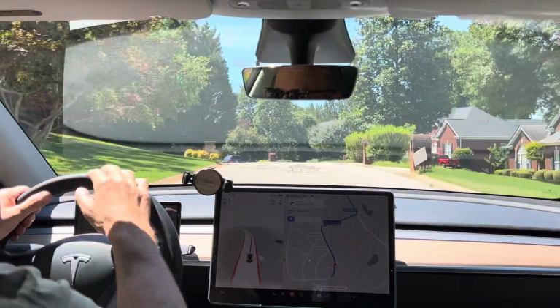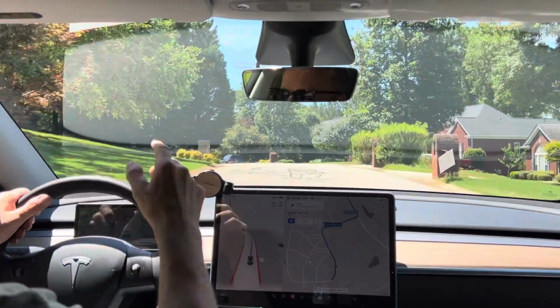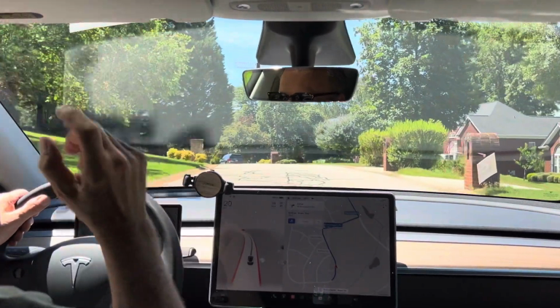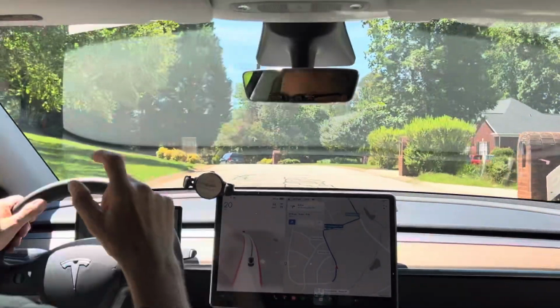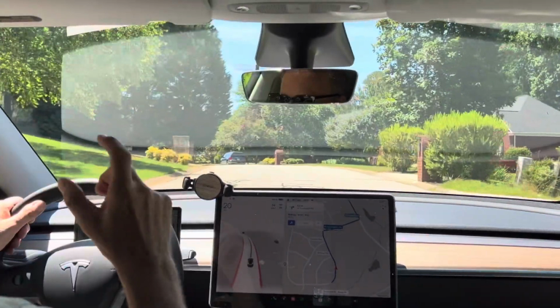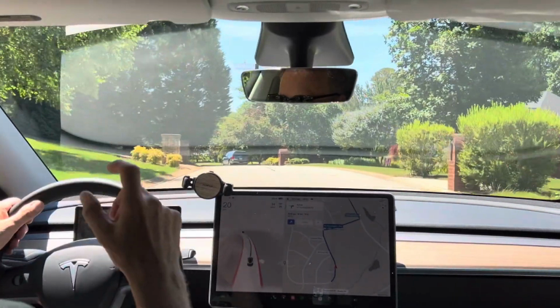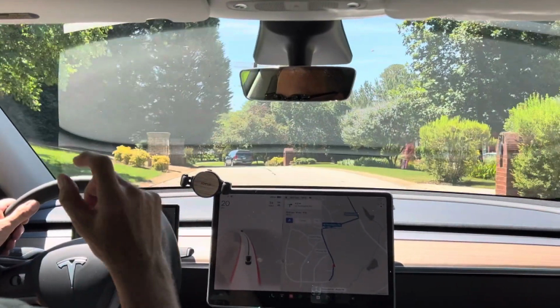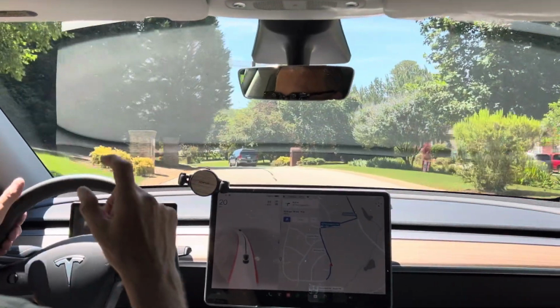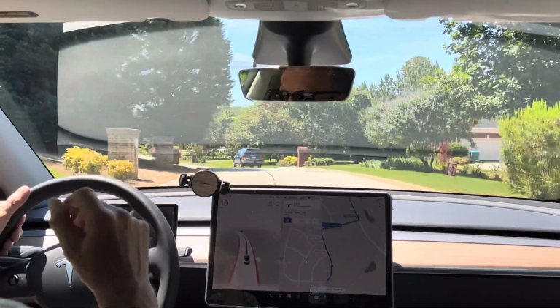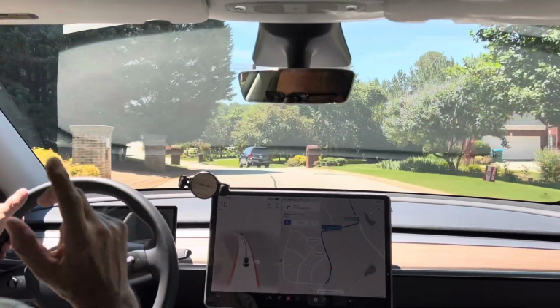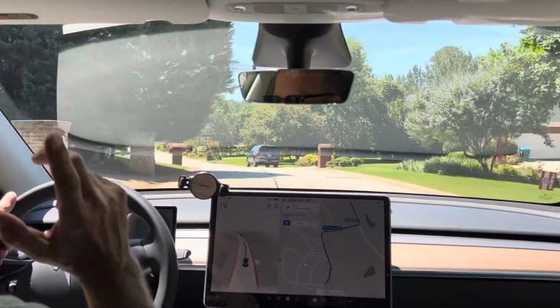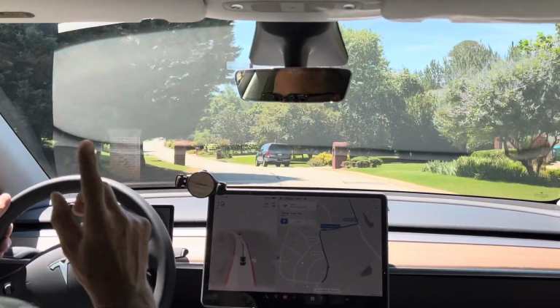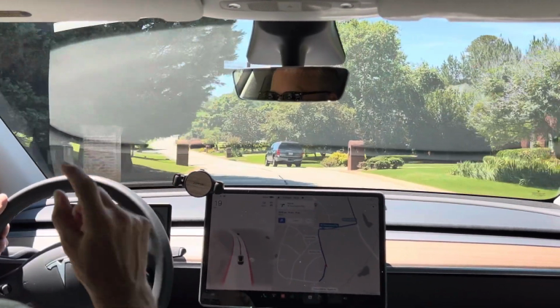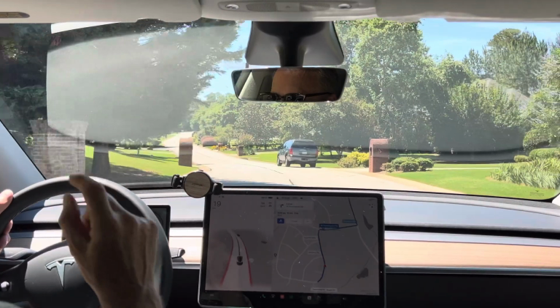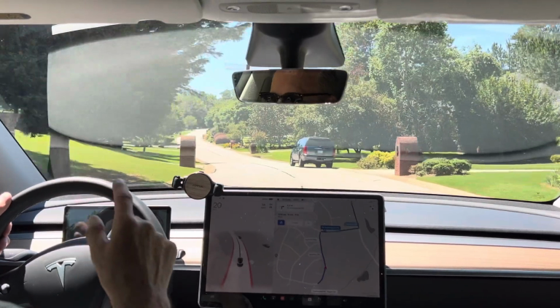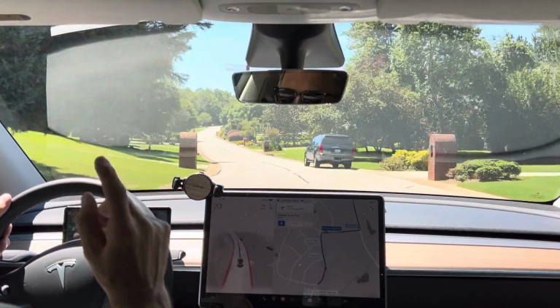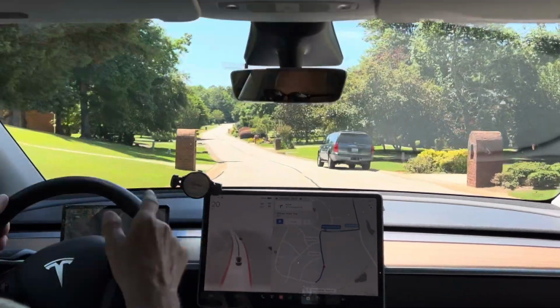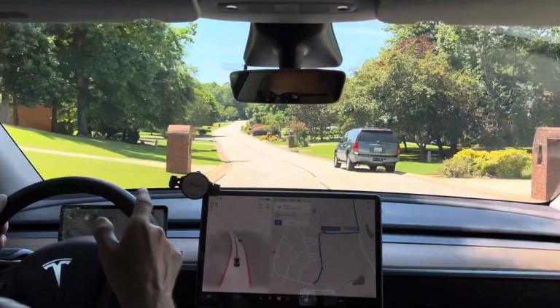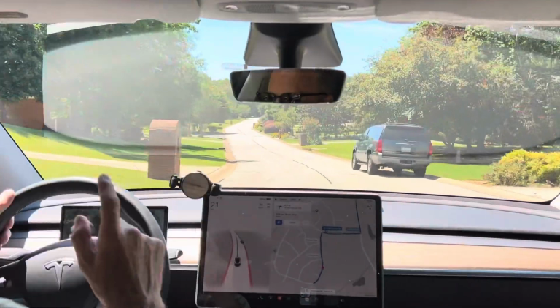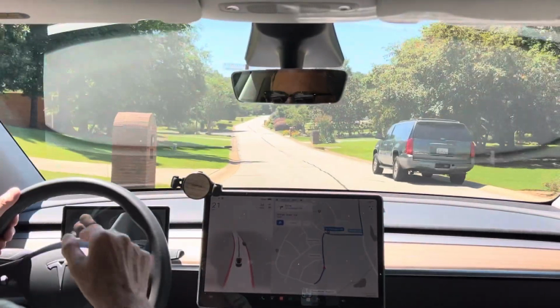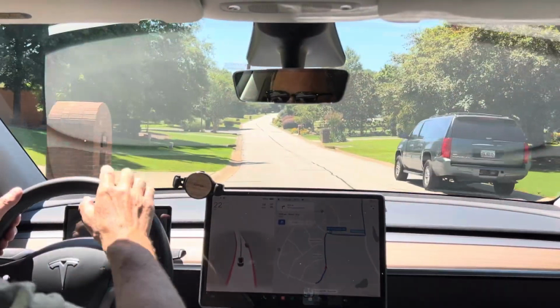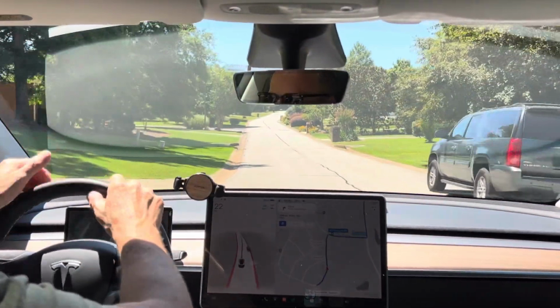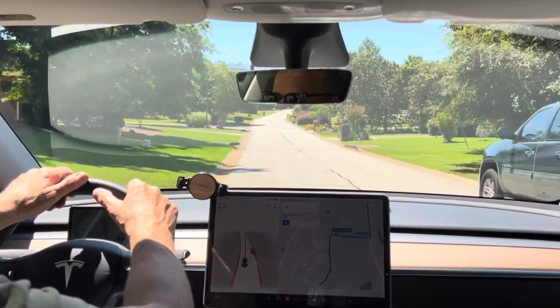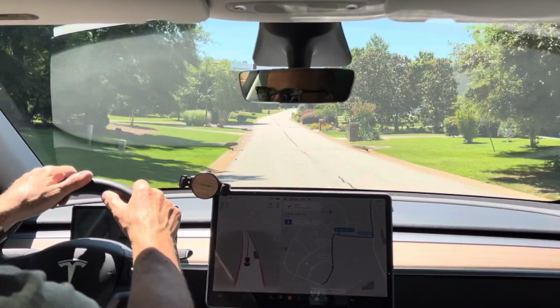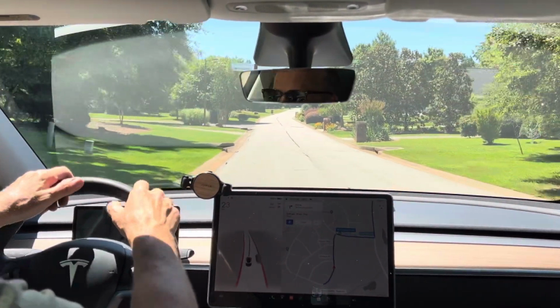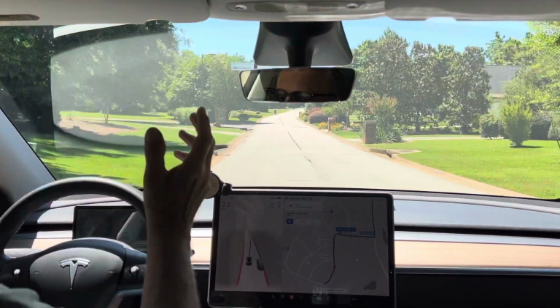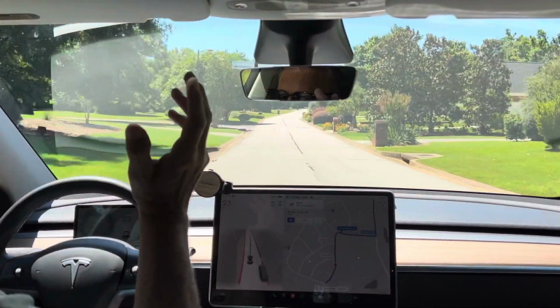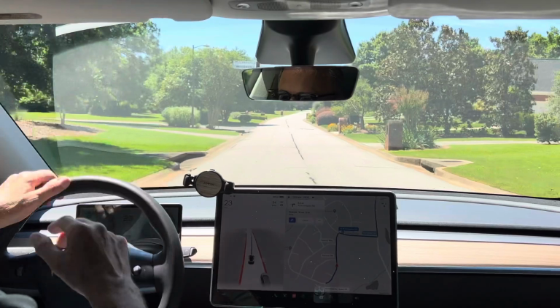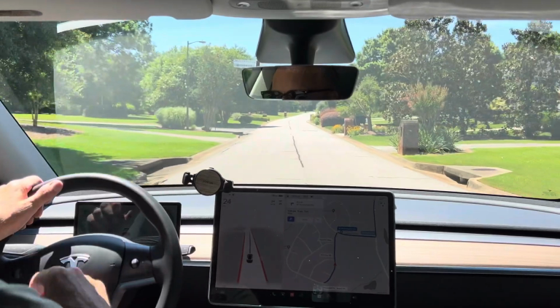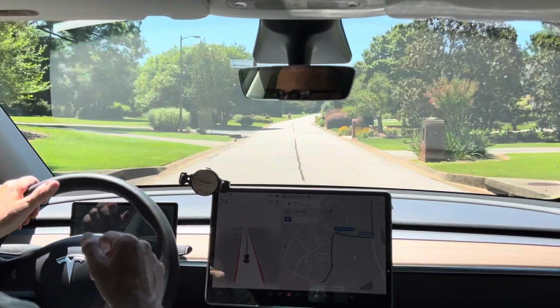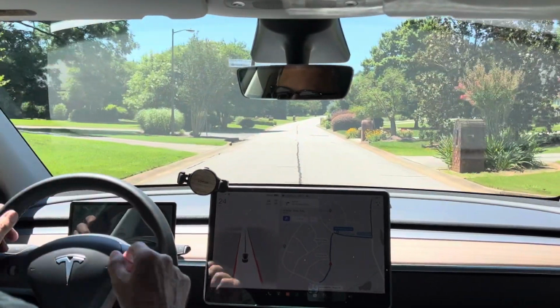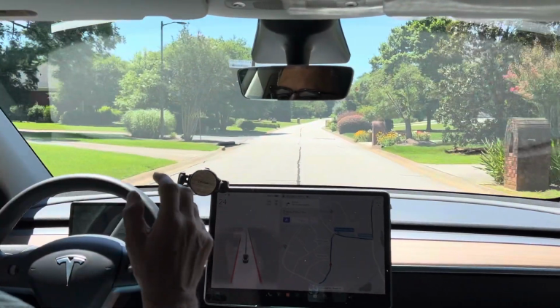What I thought was the radar puck — the thing that showed where the radar was — actually is for the tow hook, in case you have to tow your Tesla, which fortunately I've never had to do. I didn't know that. Knock on wood.